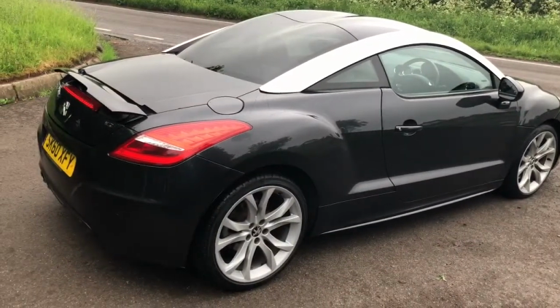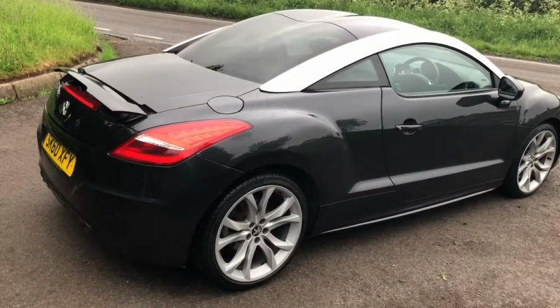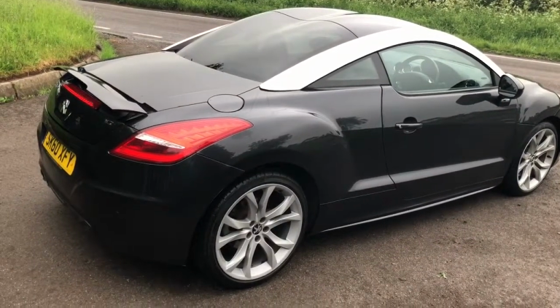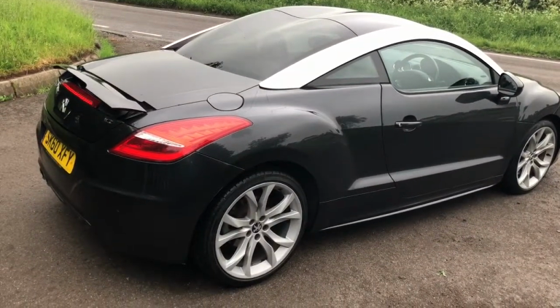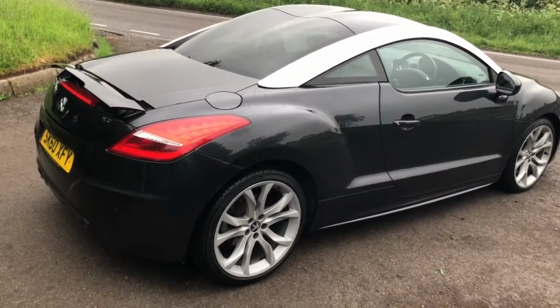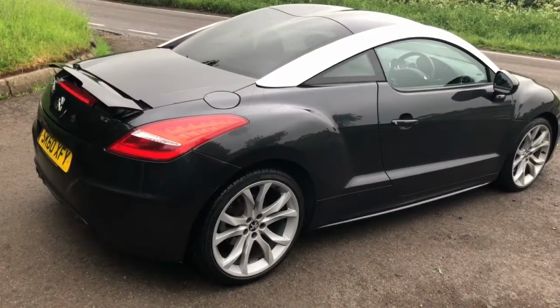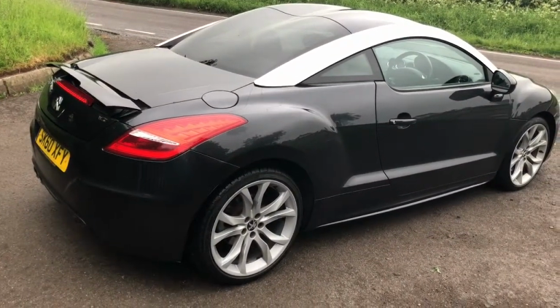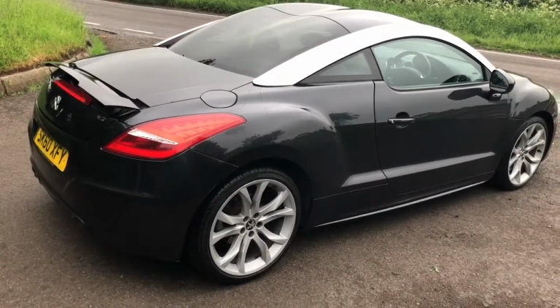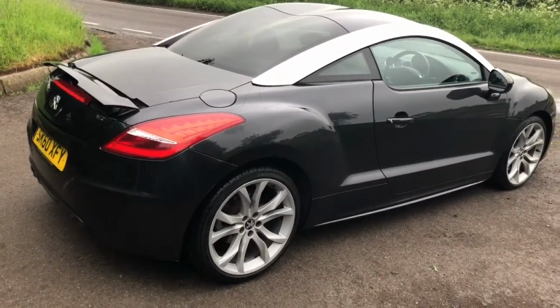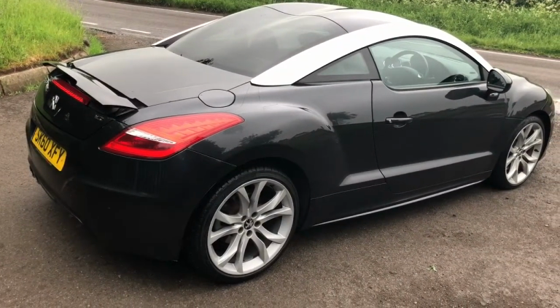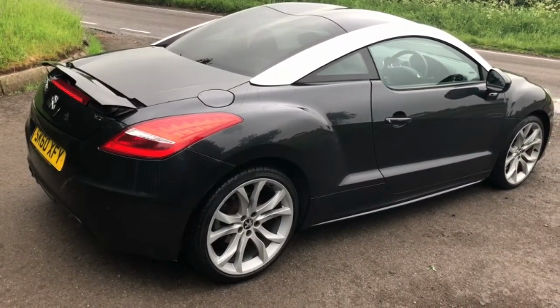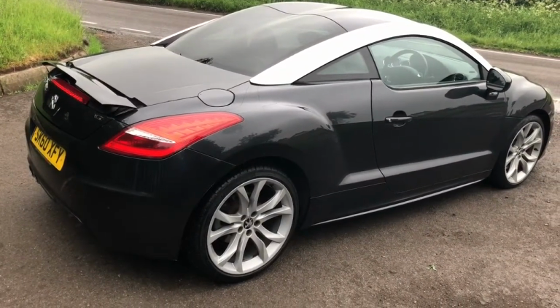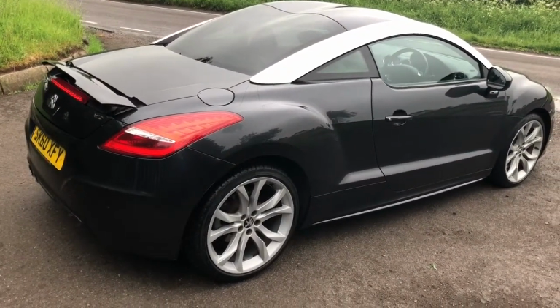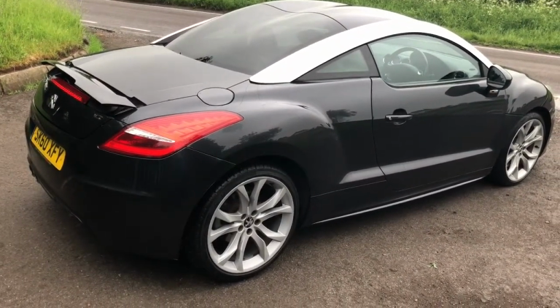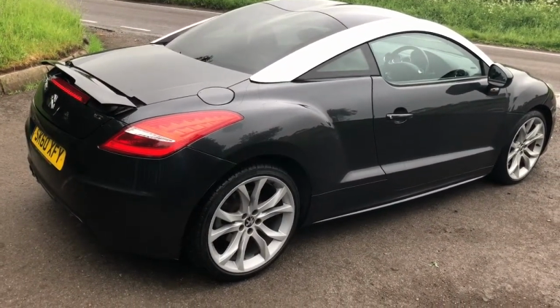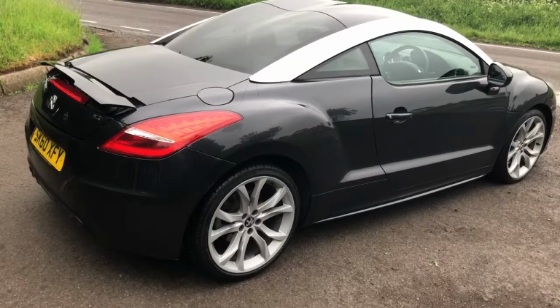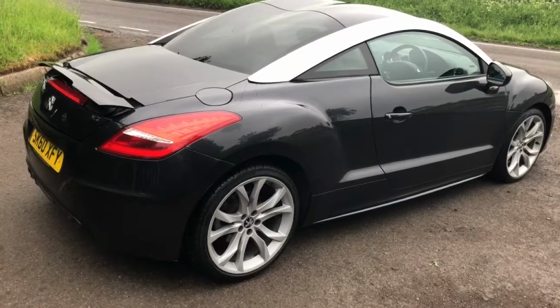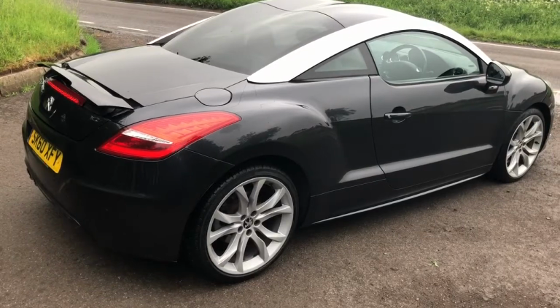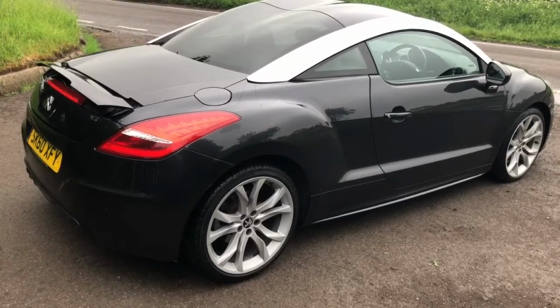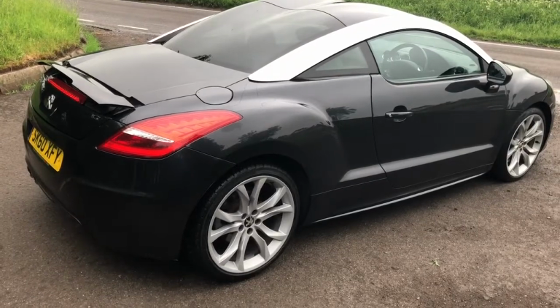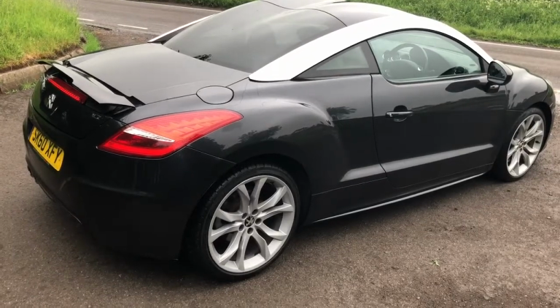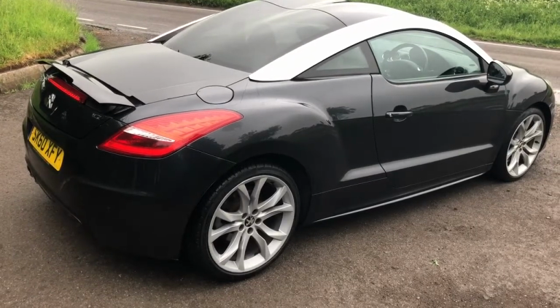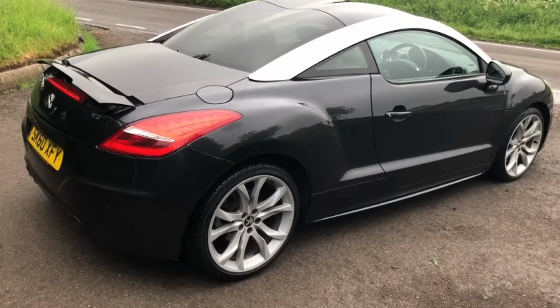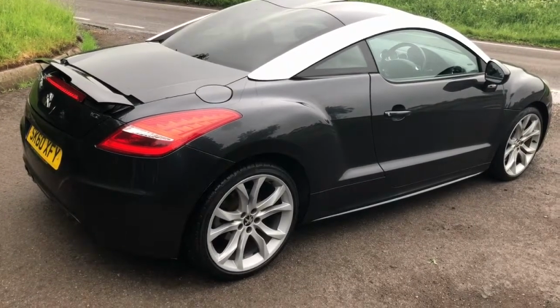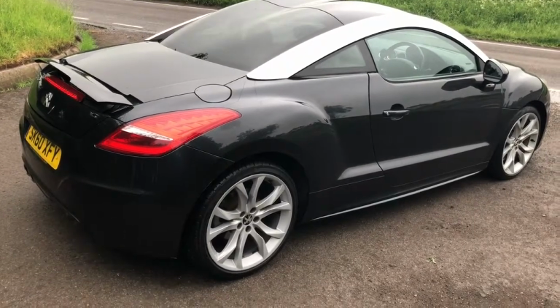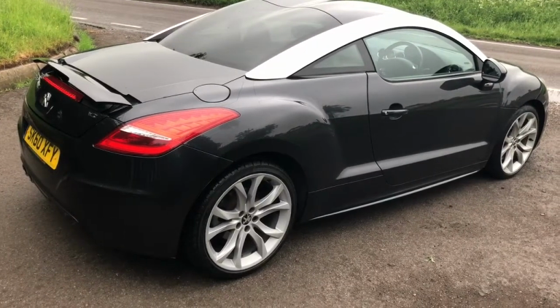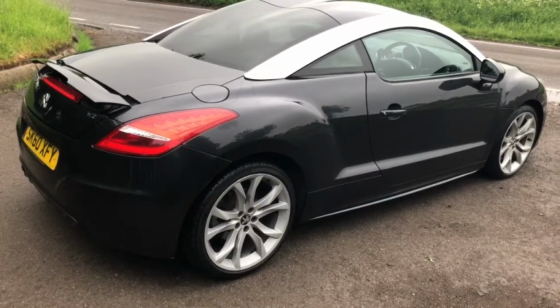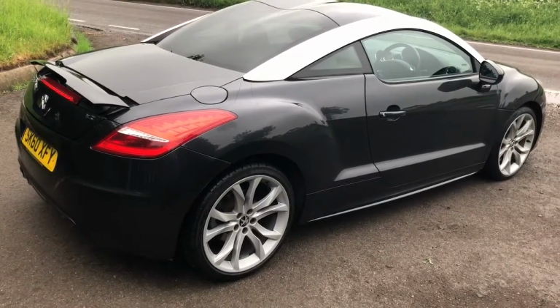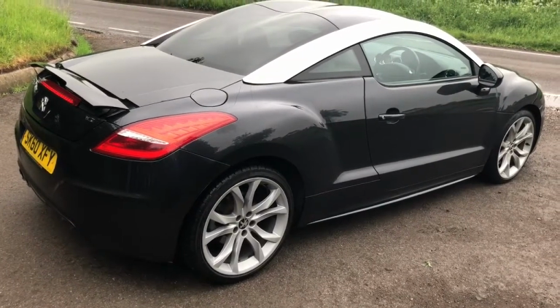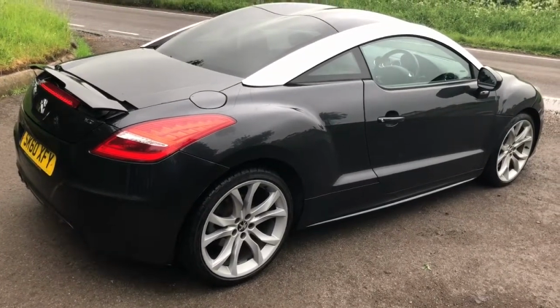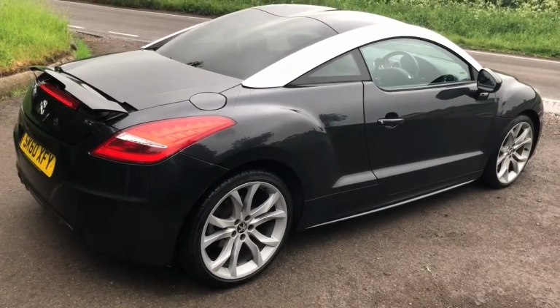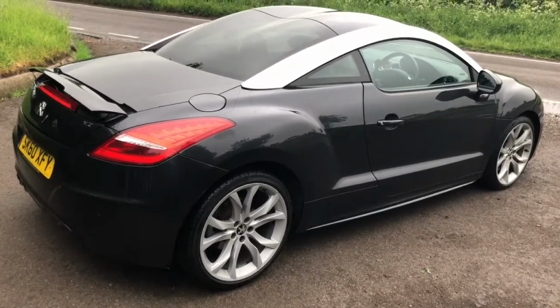Spoiler's up as you can see. Obviously you can have it in automatic mode if you wish, and the spoiler will come up at a set speed, but I think it just looks a bit more sporty with the spoiler up.